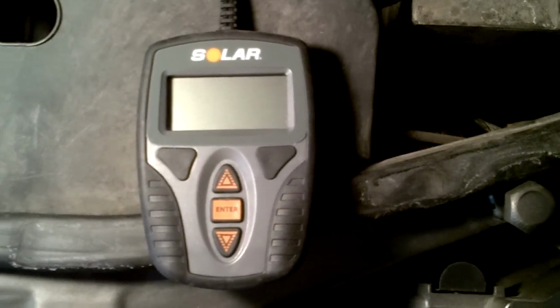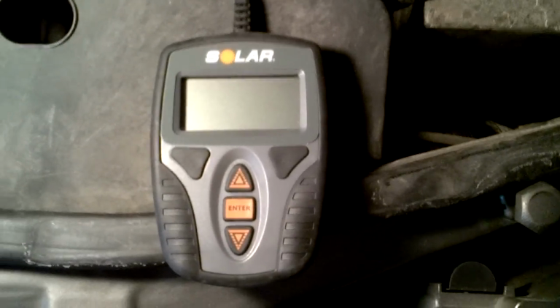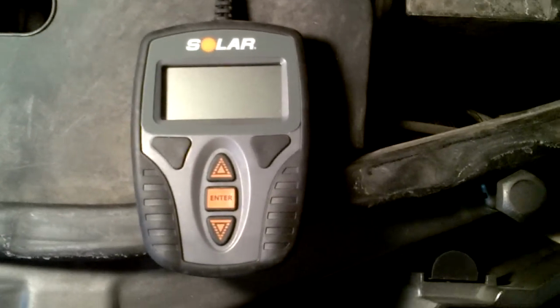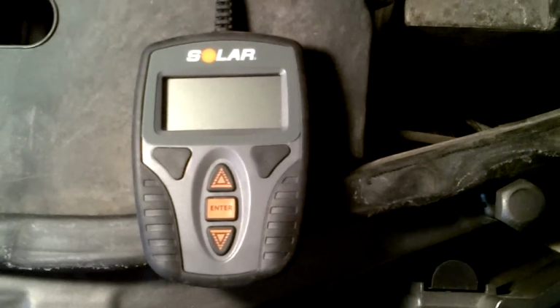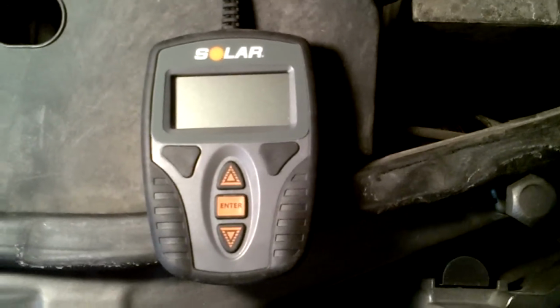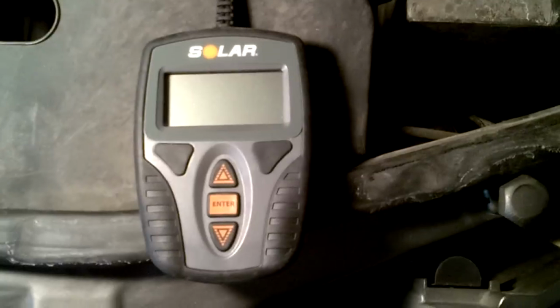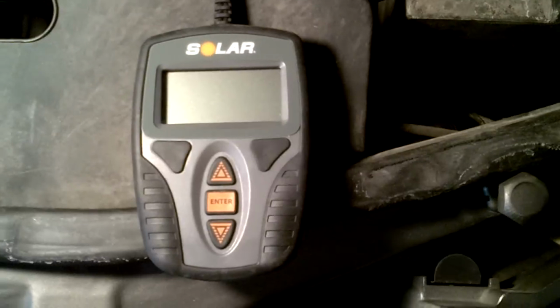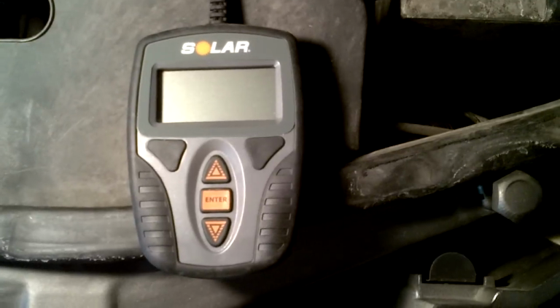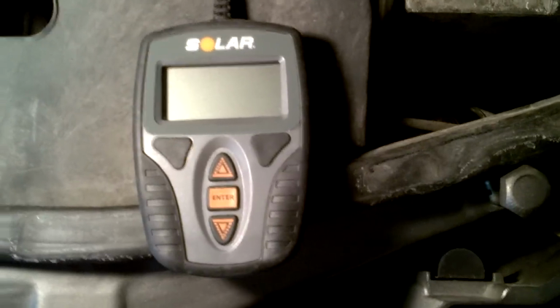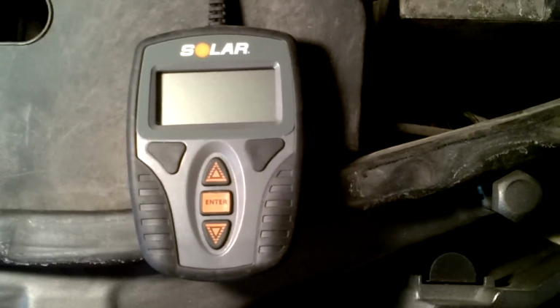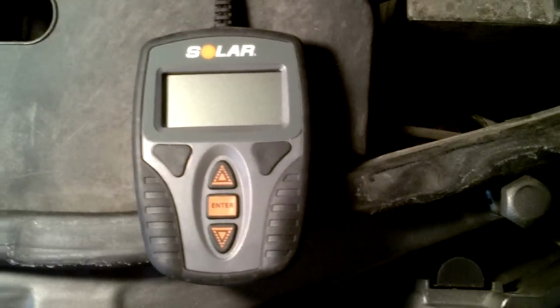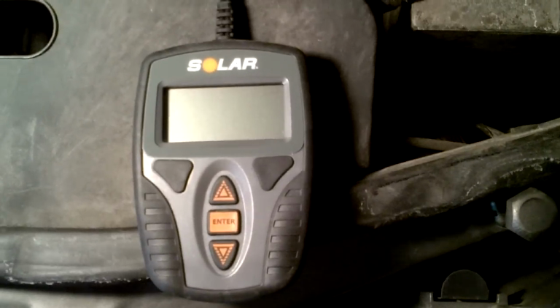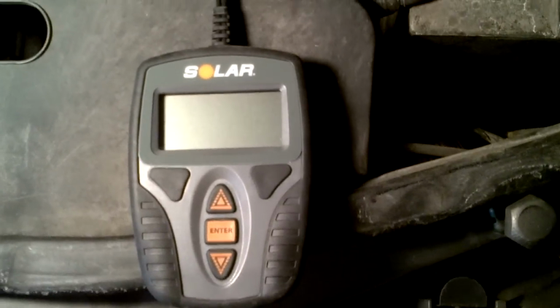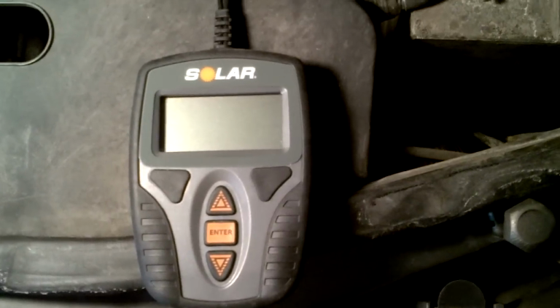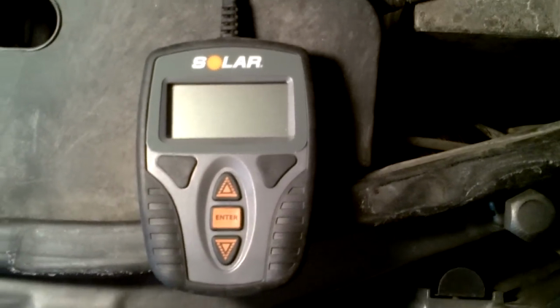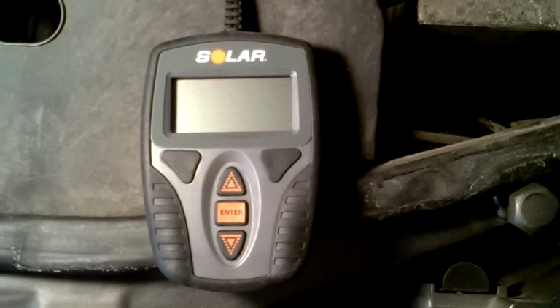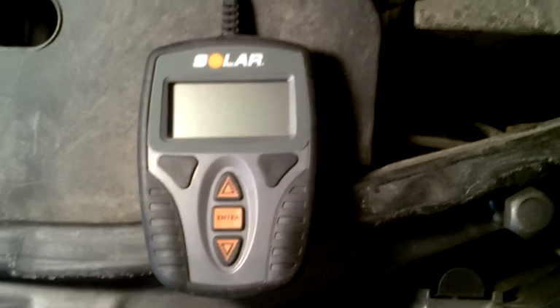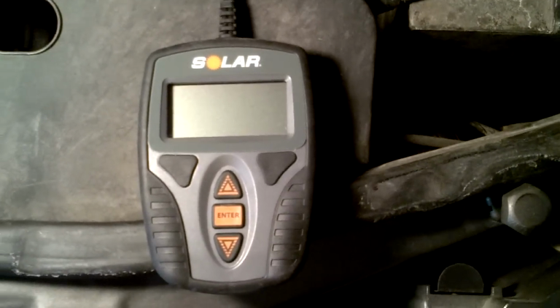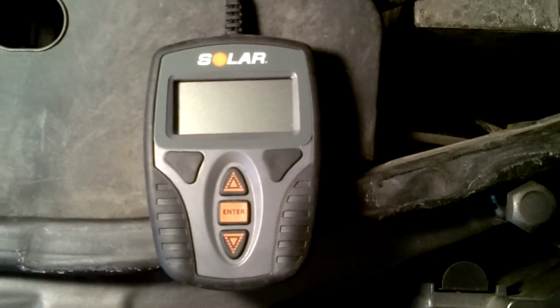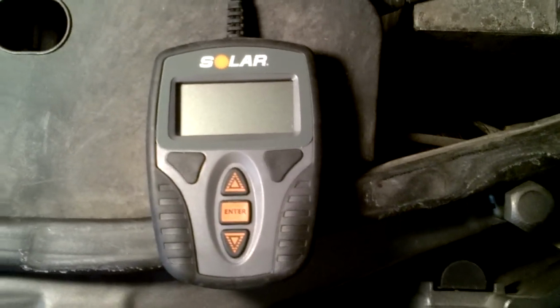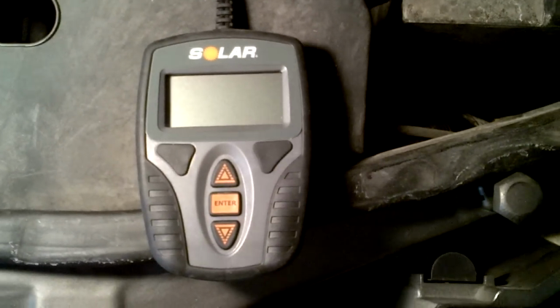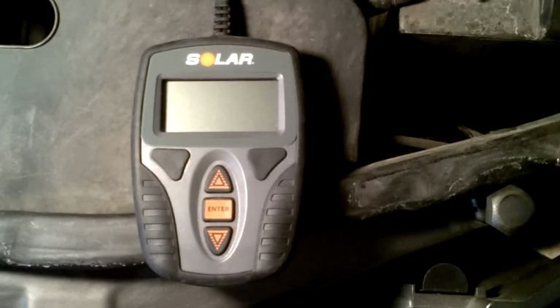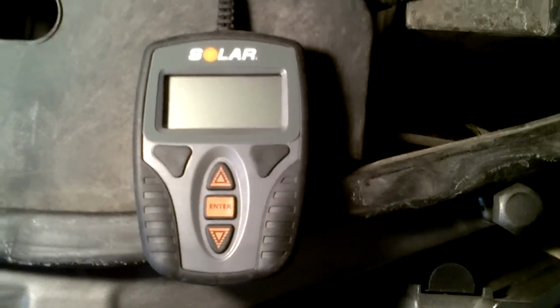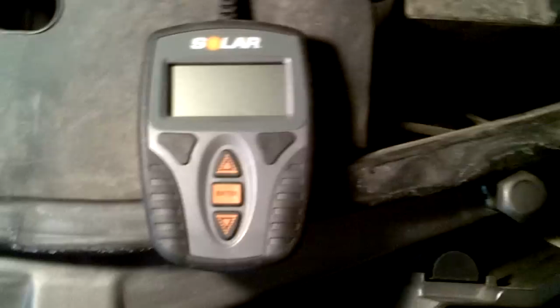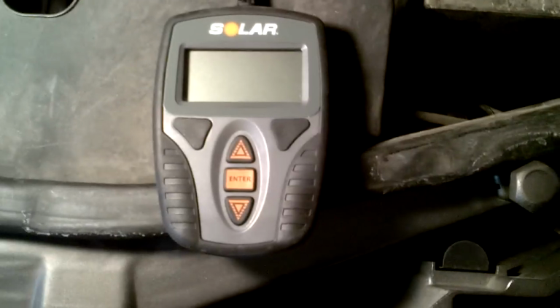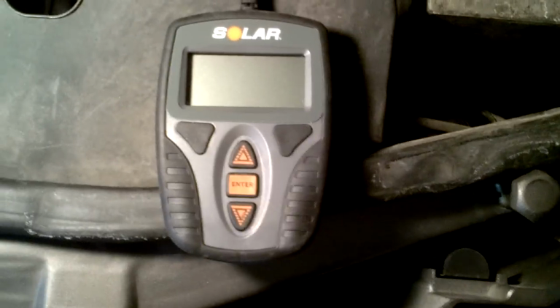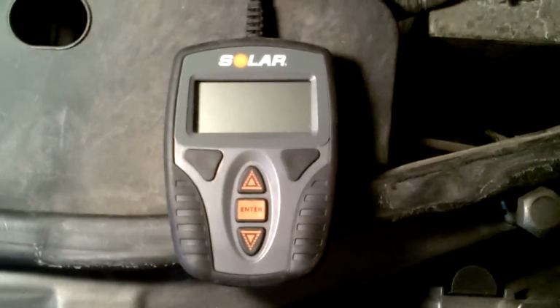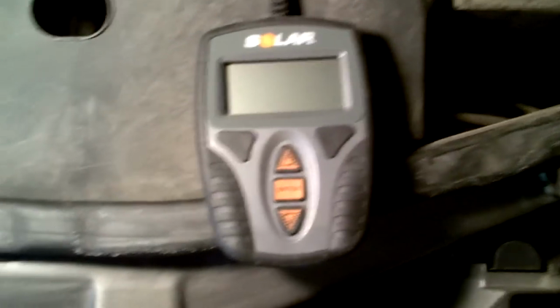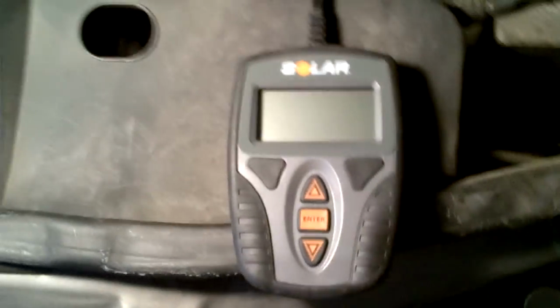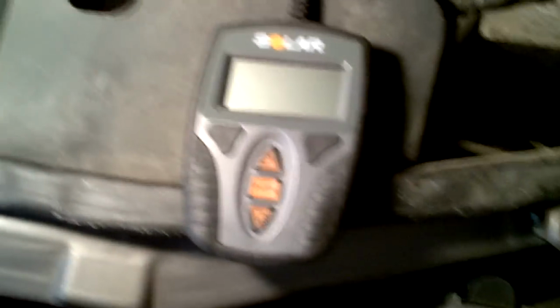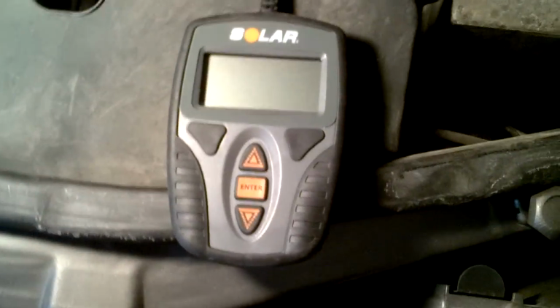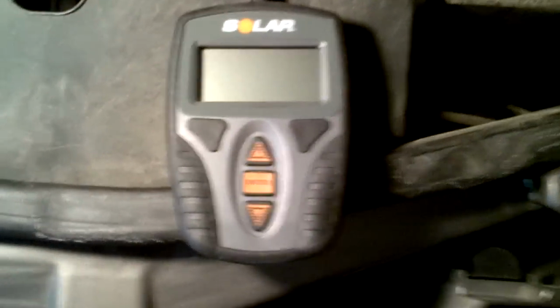They sell a lot of battery chargers and testers for automotive, both at home and do-it-yourself and for professionals — auto repair shops and what not.